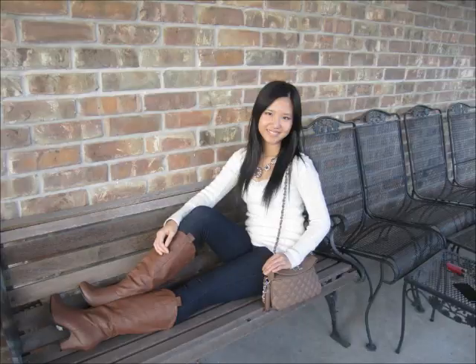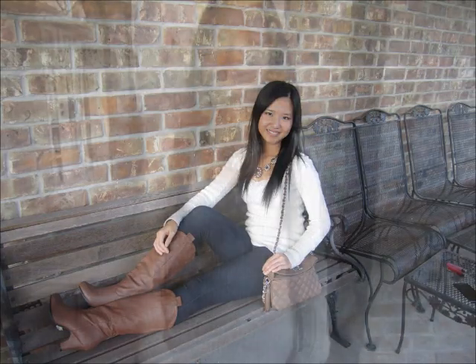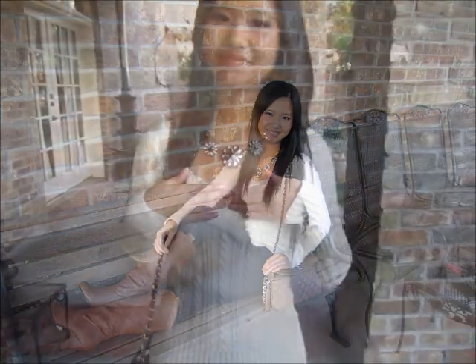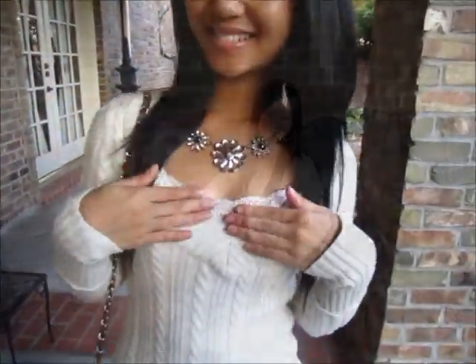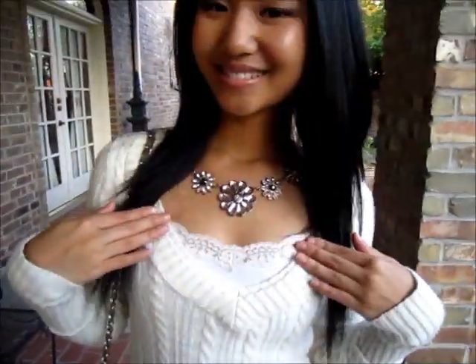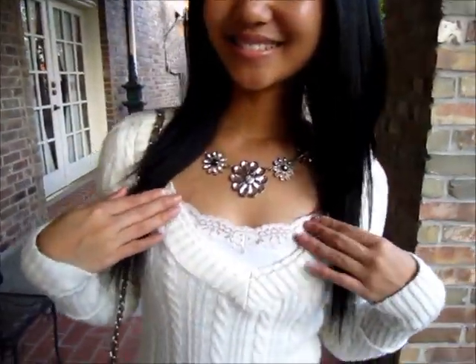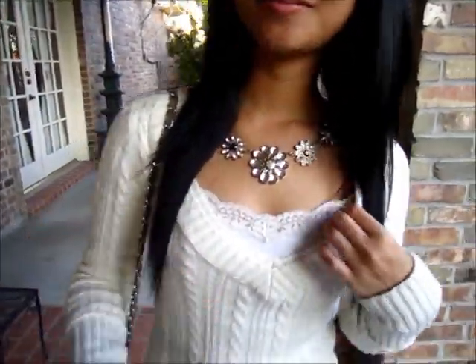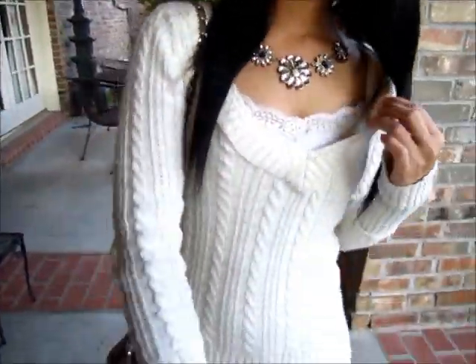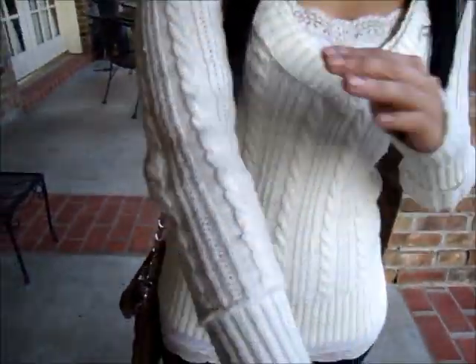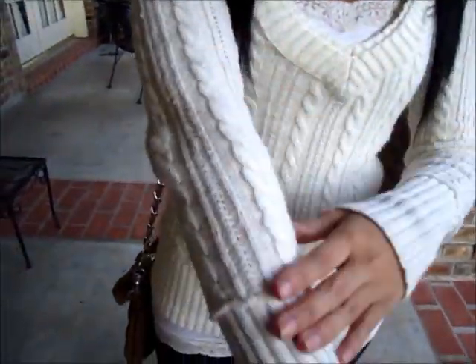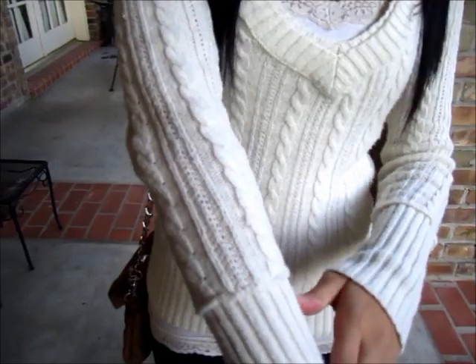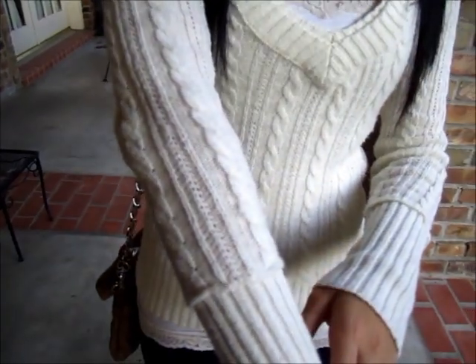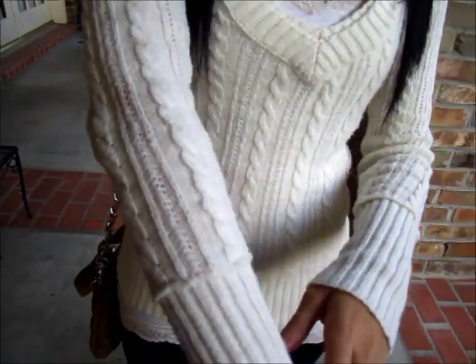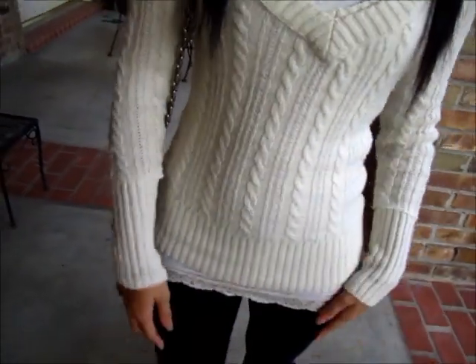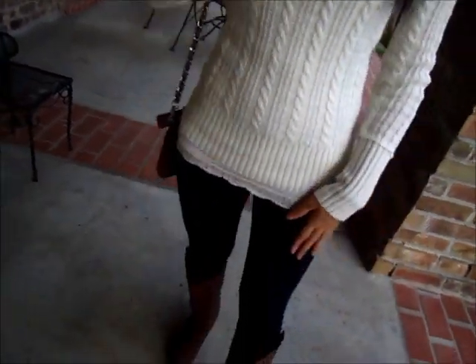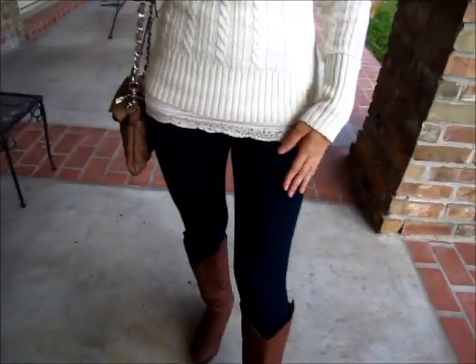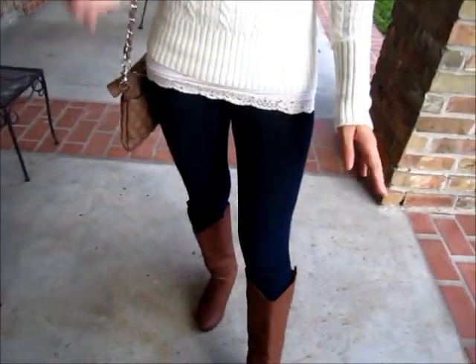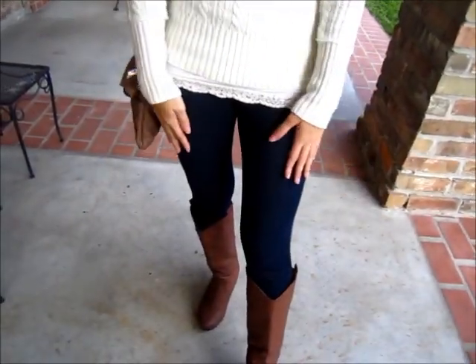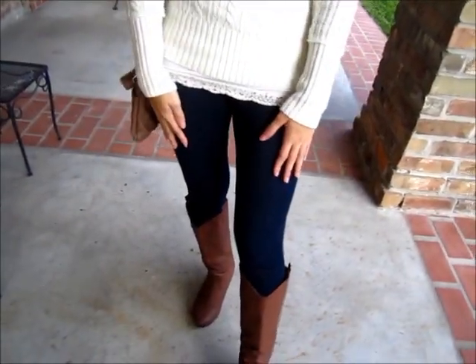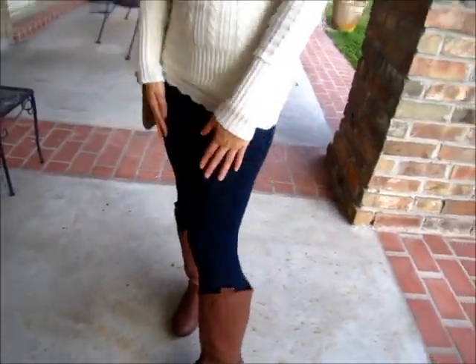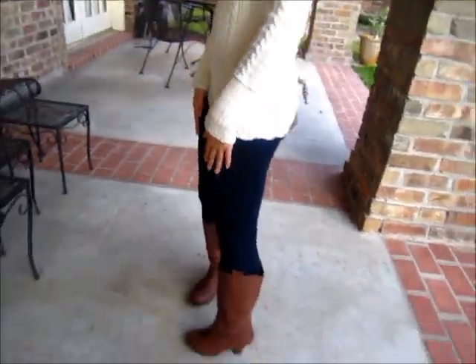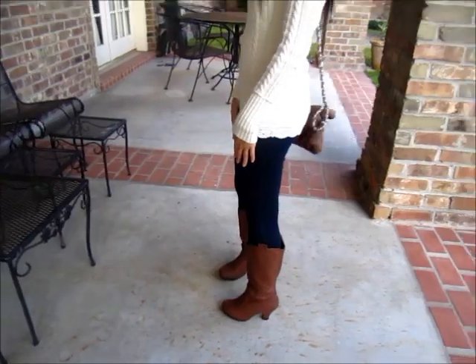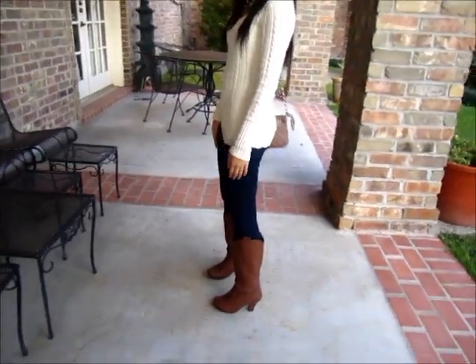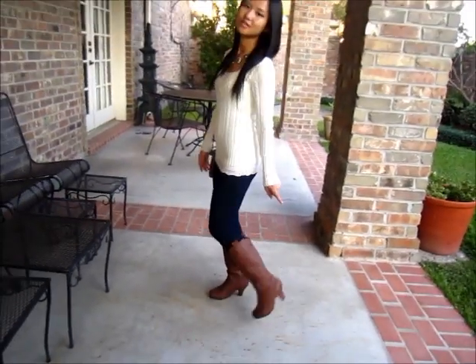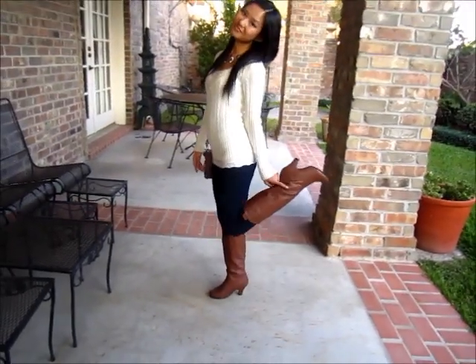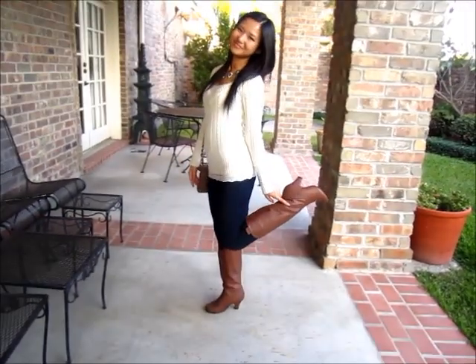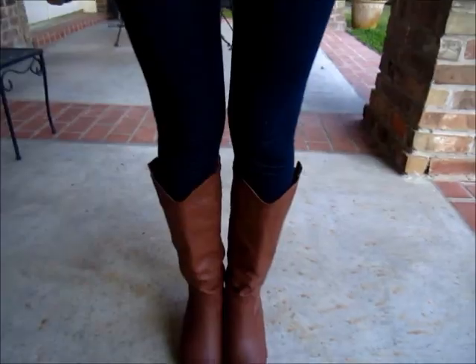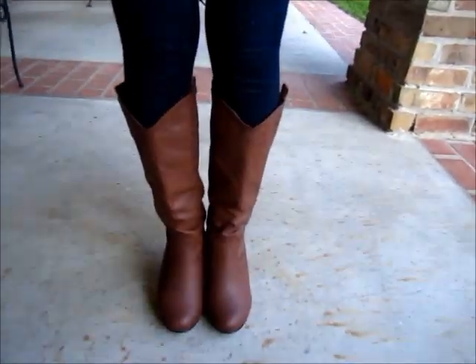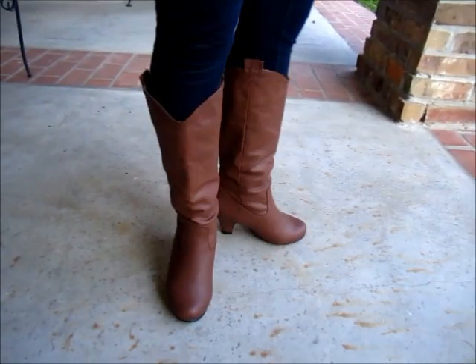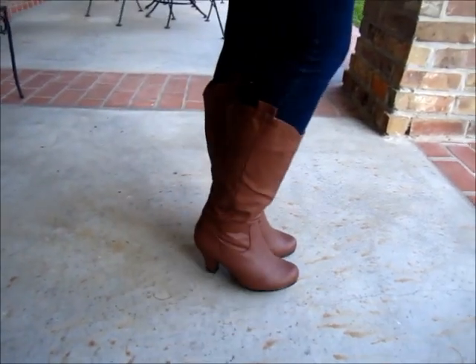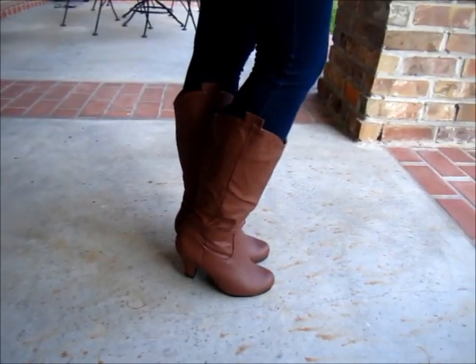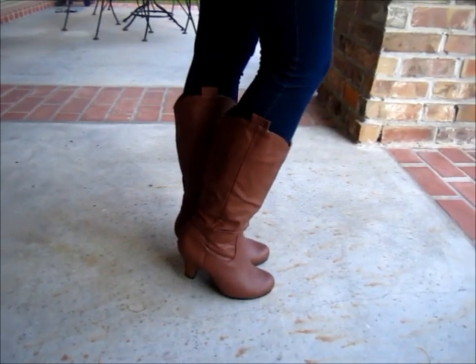So to start off, I am wearing a cream colored lace cami. On top of that, I'm wearing a deep v-neck knitted sweater. And as for pants, I'm just wearing a dark wash denim jeggings from Forever 21. And then for the key piece of this outfit, I'm wearing these brown boots from Love Culture.